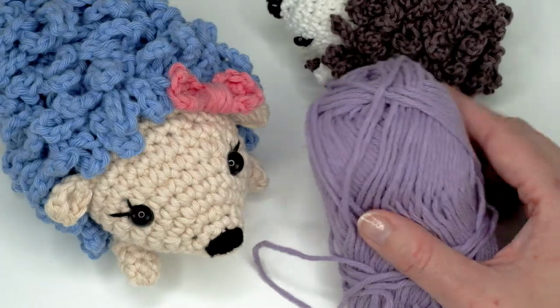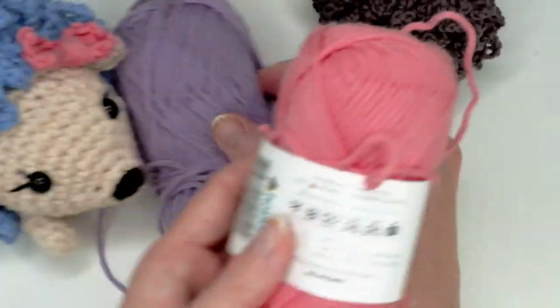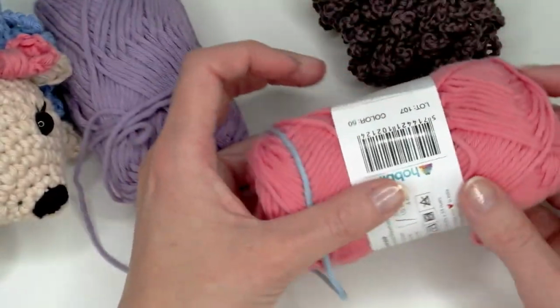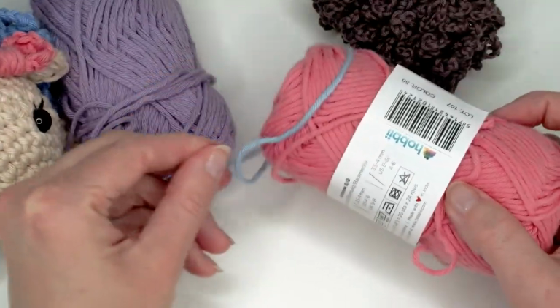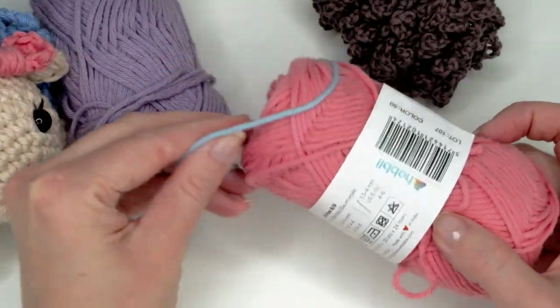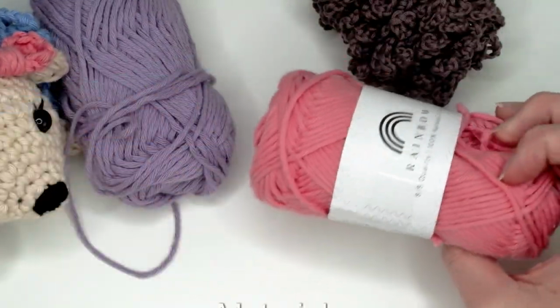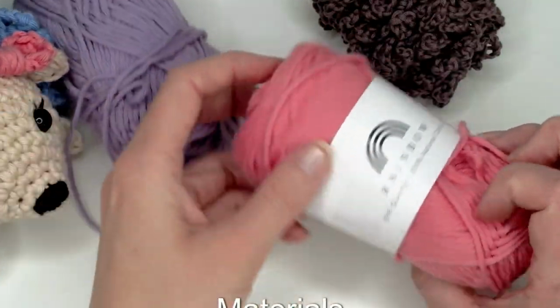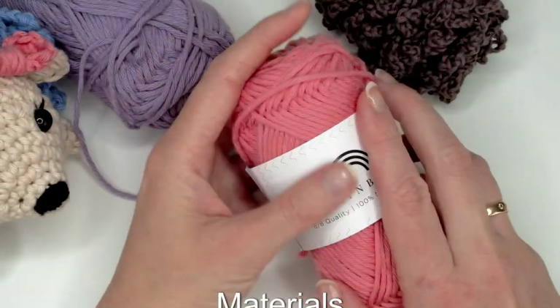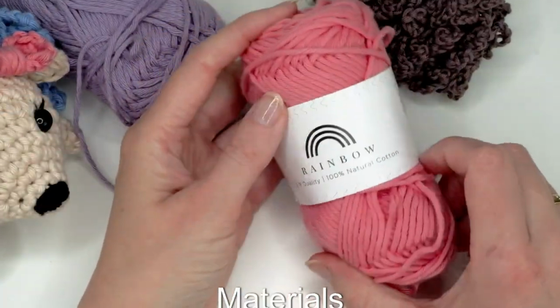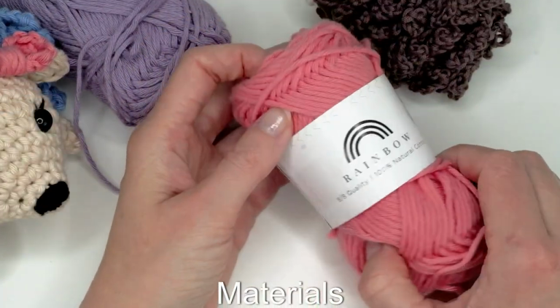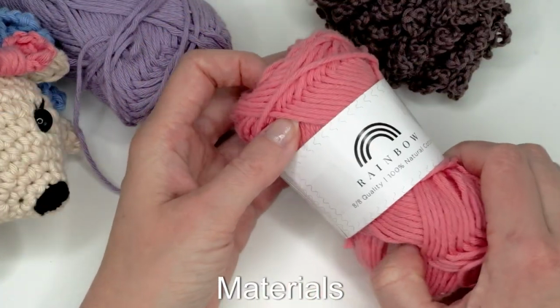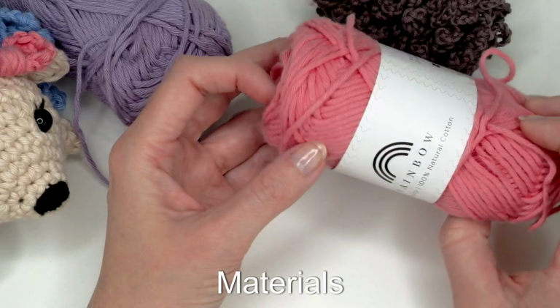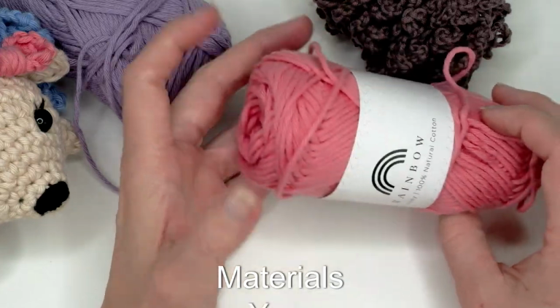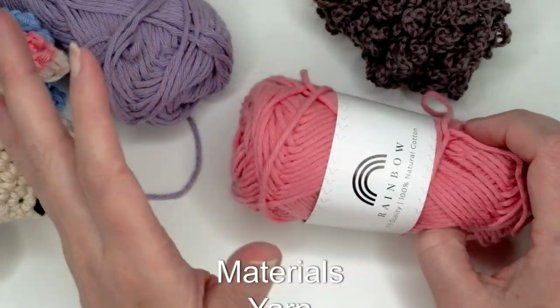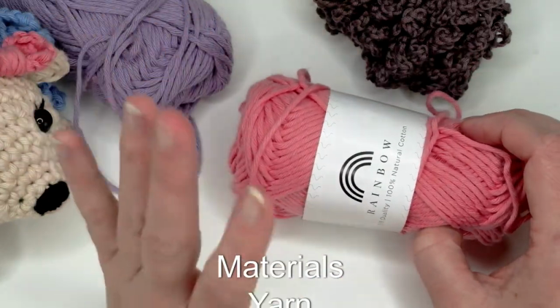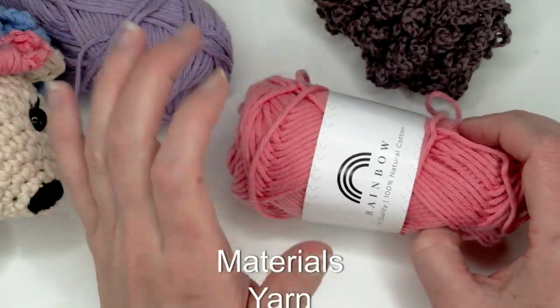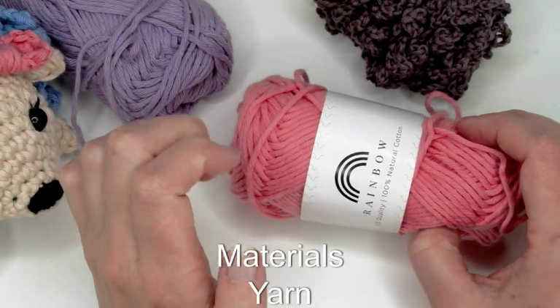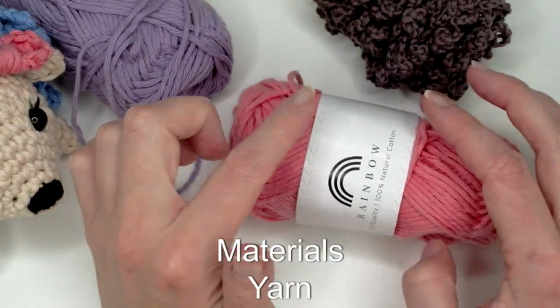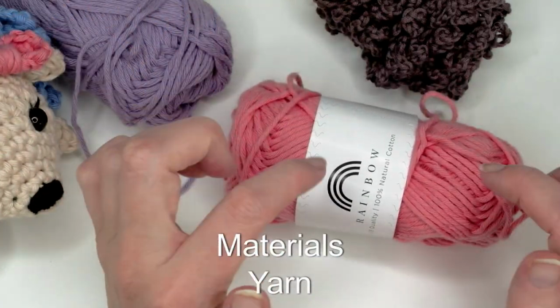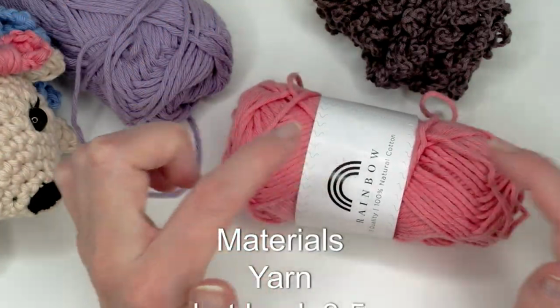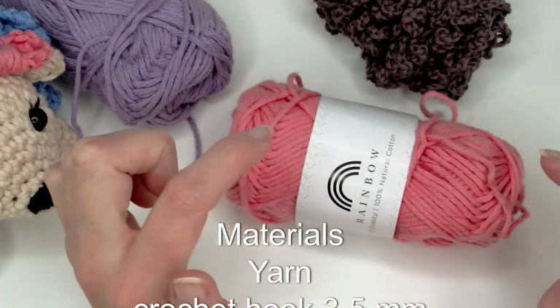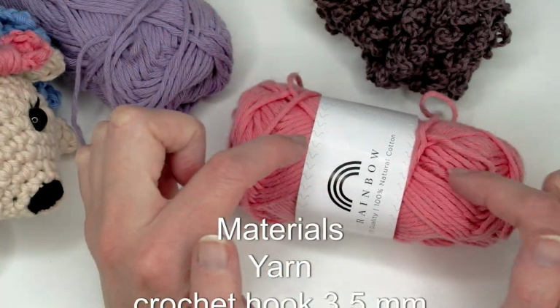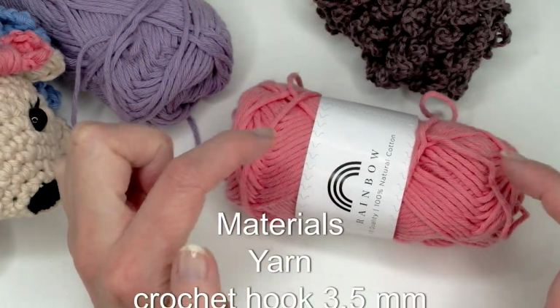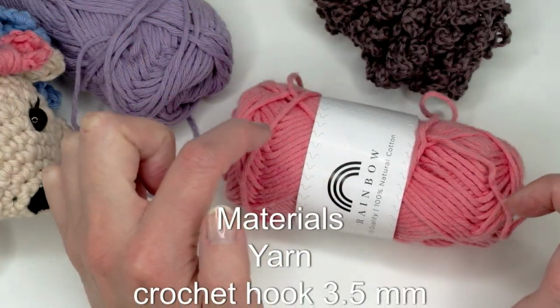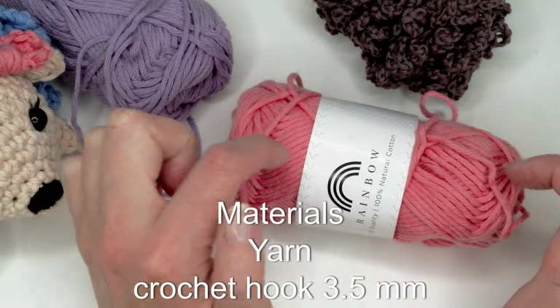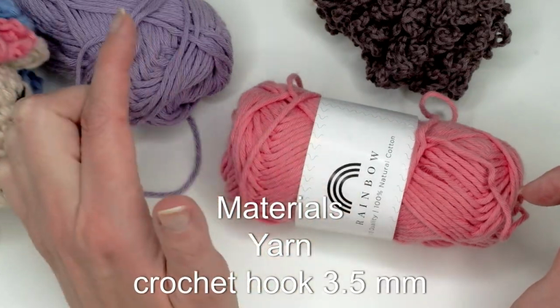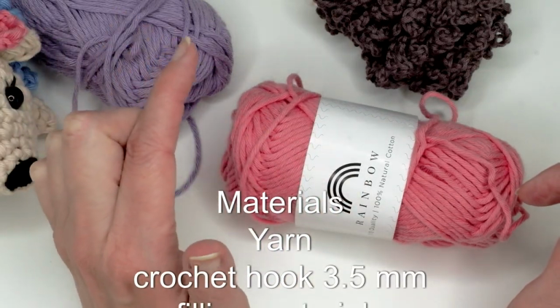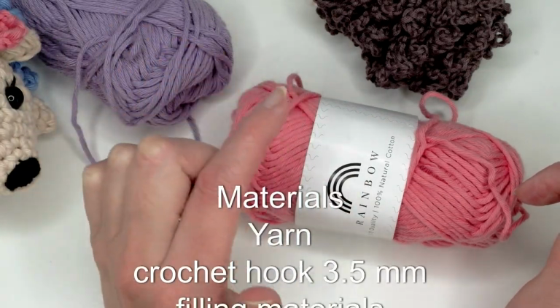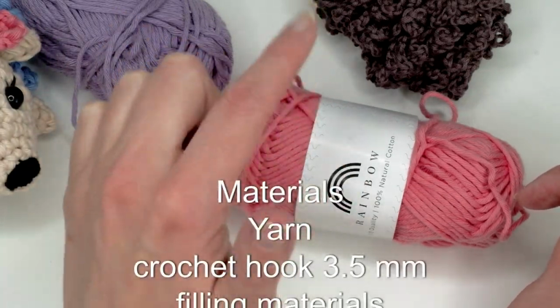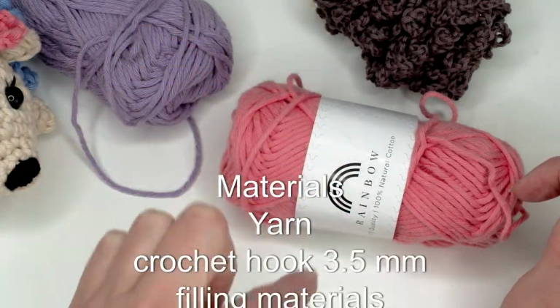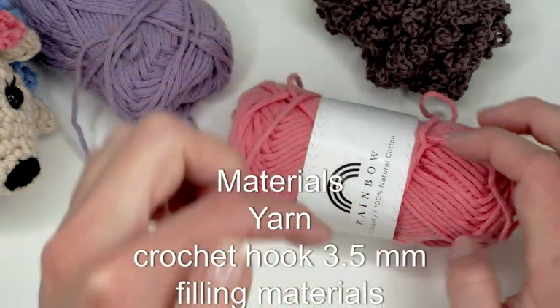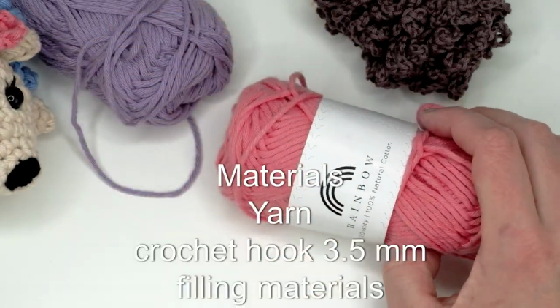This yarn is from Hobbii; this is what I used for the bigger one. If you want to make a bigger one, you just follow the pattern like normal. You can also find a timetable below so you can click on it and skip to the different parts.